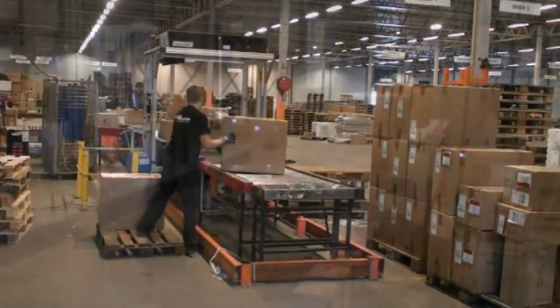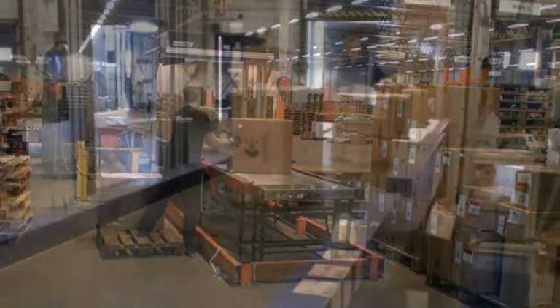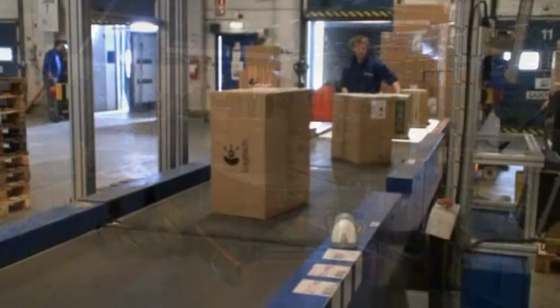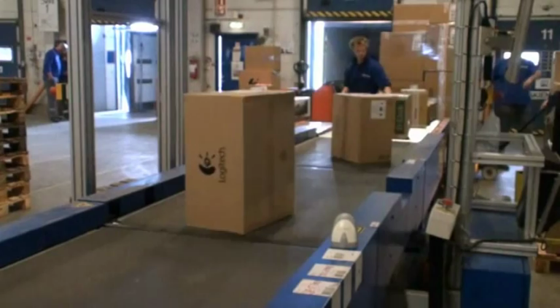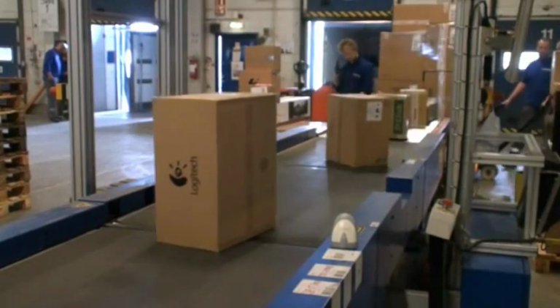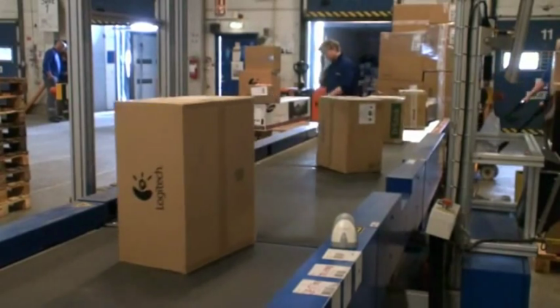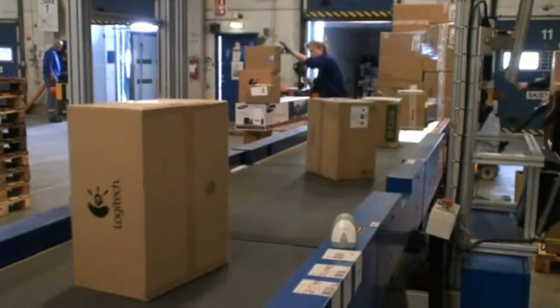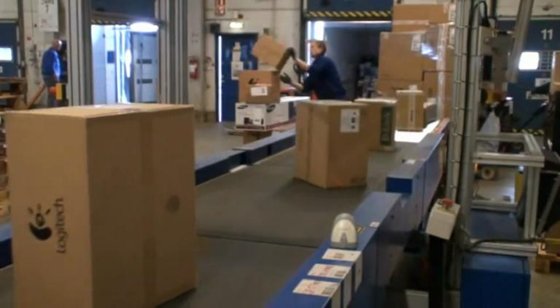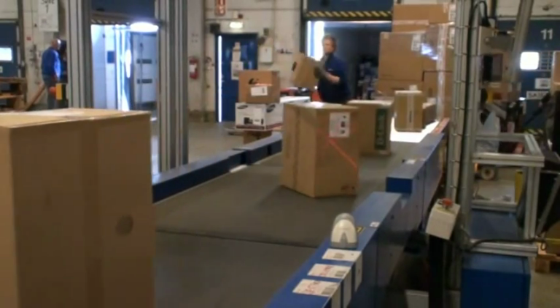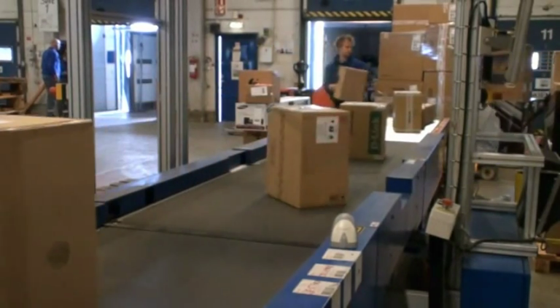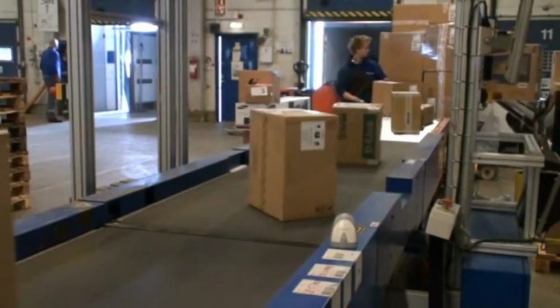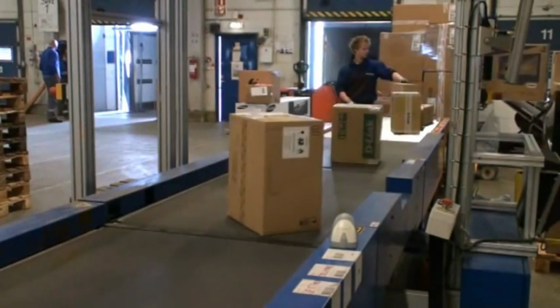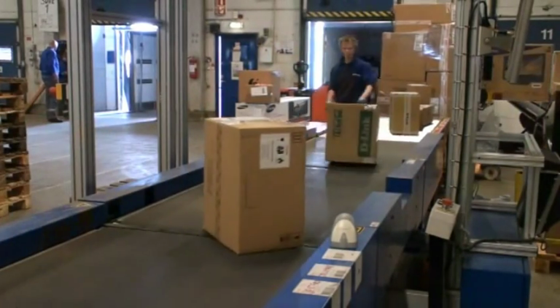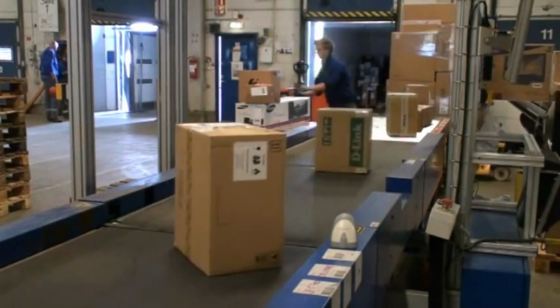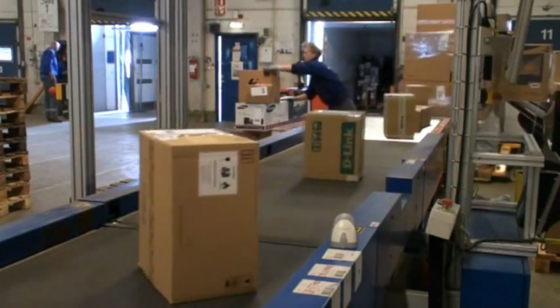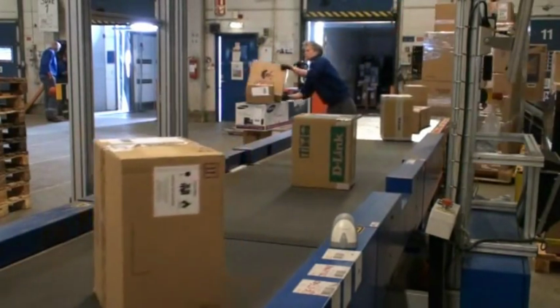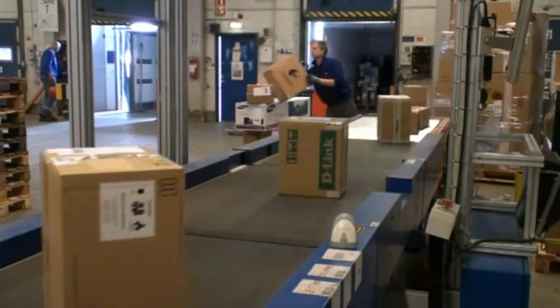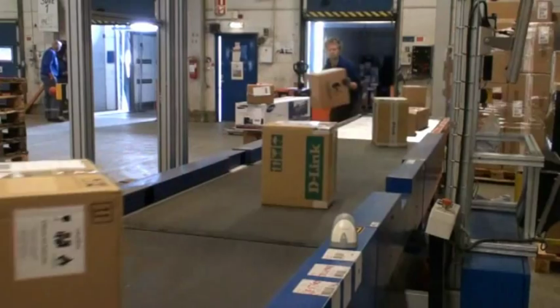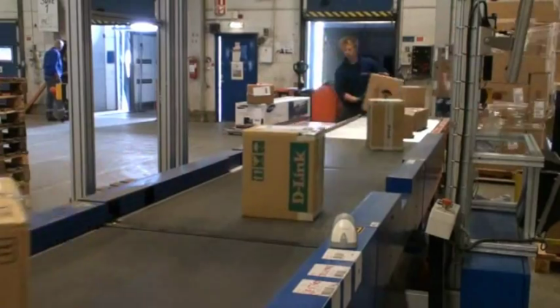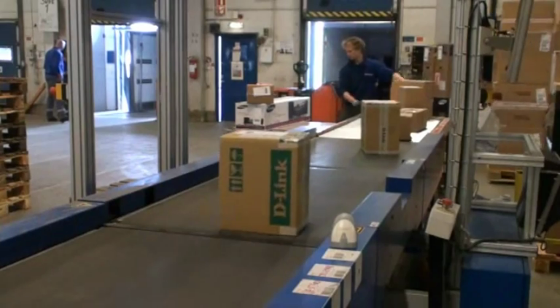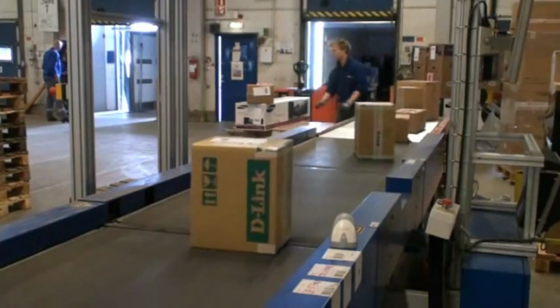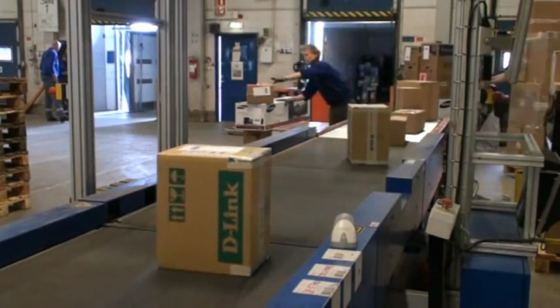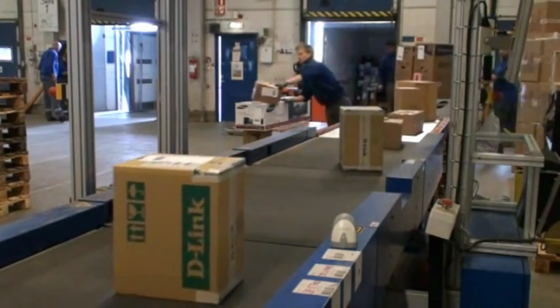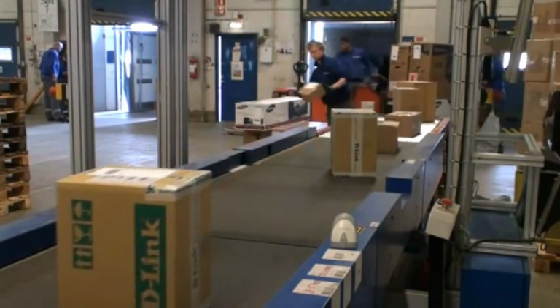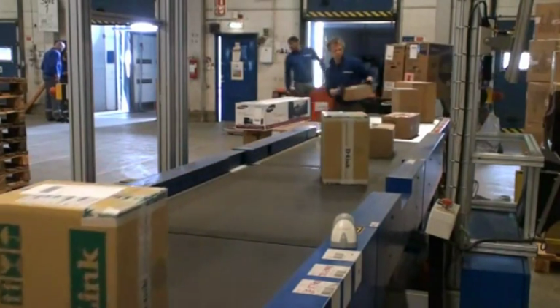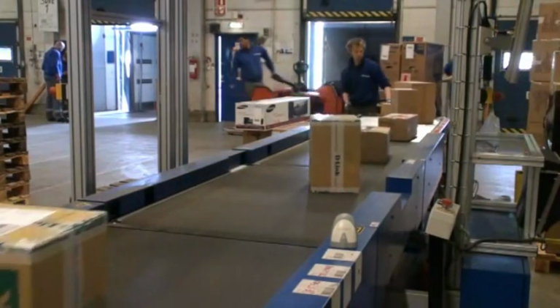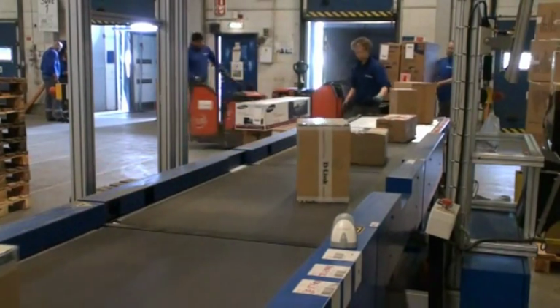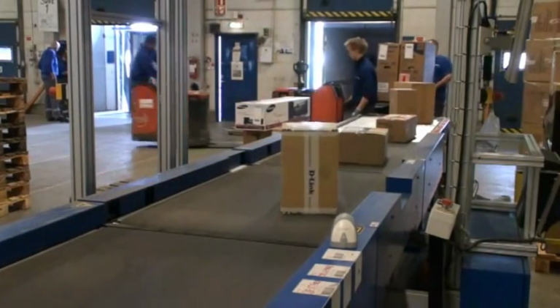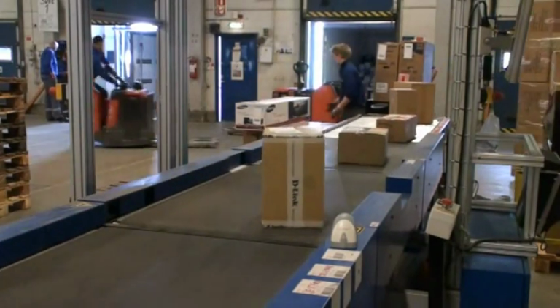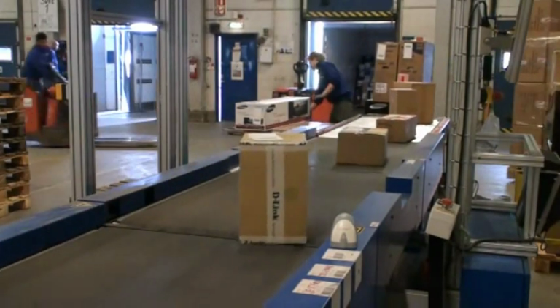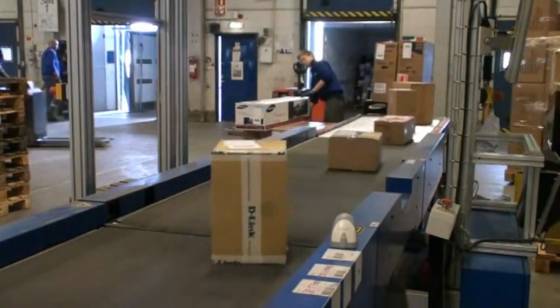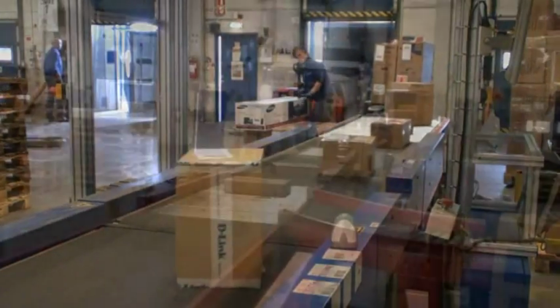After parcels are loaded onto the conveyor, the first belt of the system separates the packages so that they have the required distance between them. Spaced packages move automatically onto the second belt.